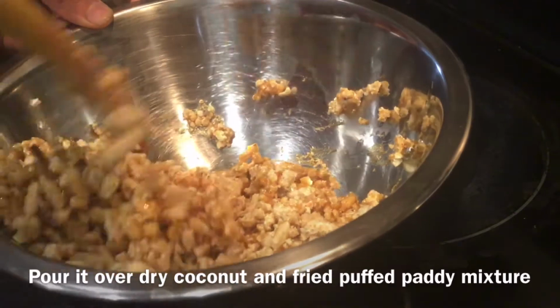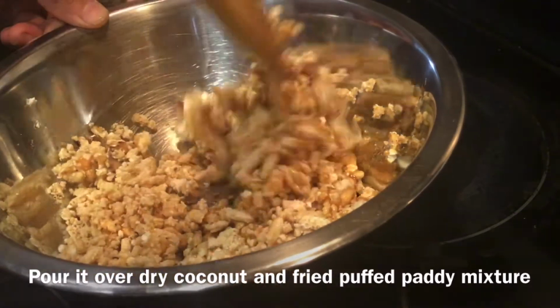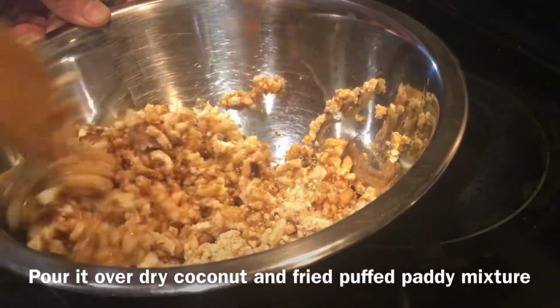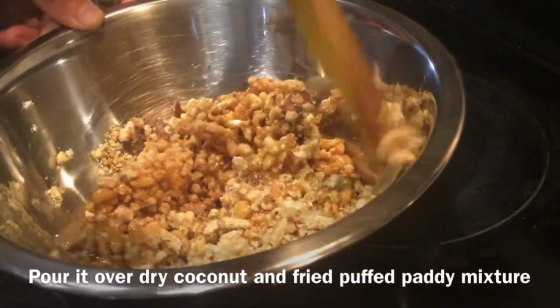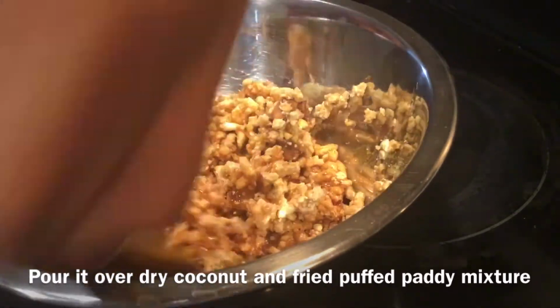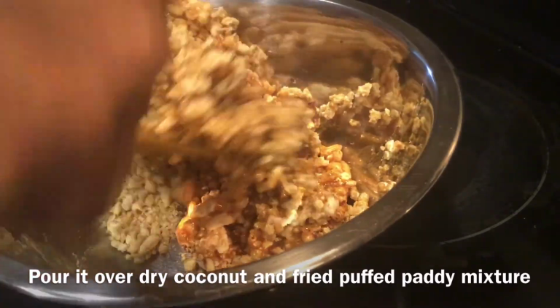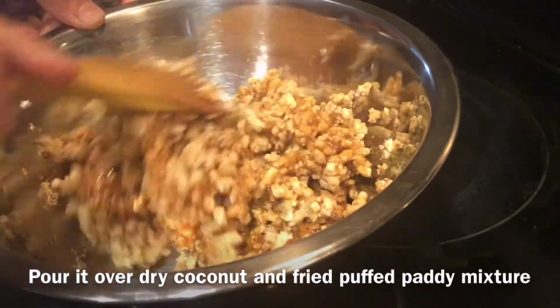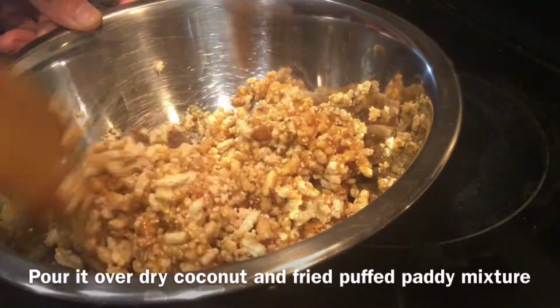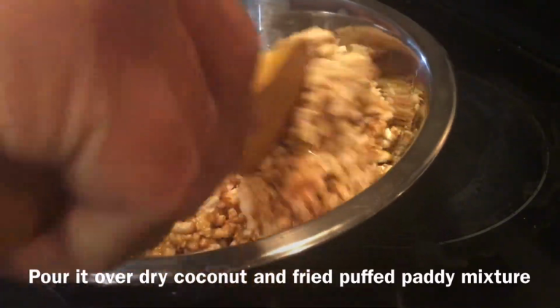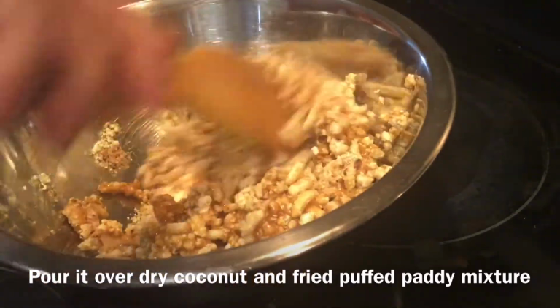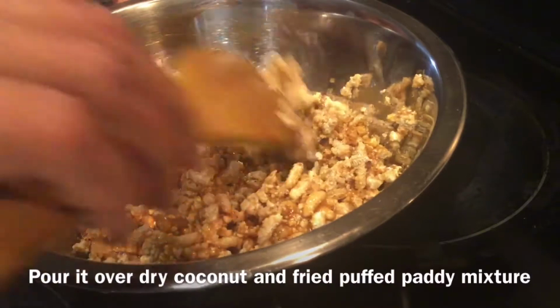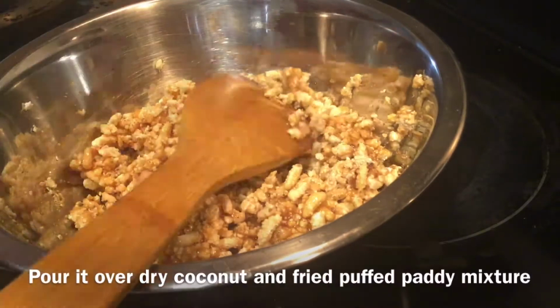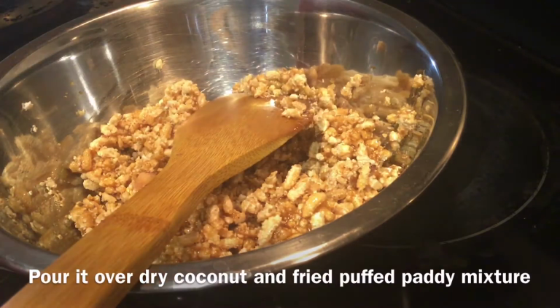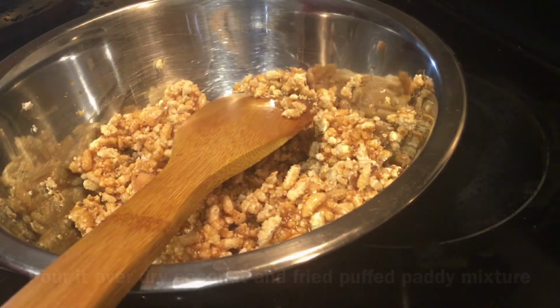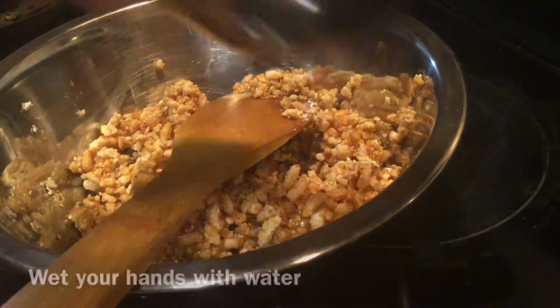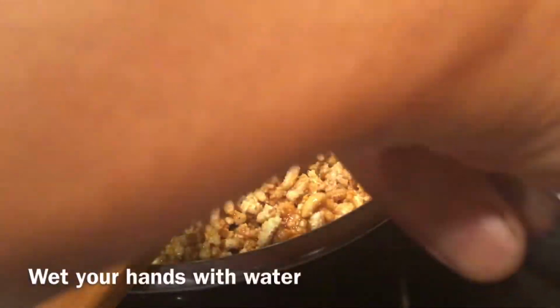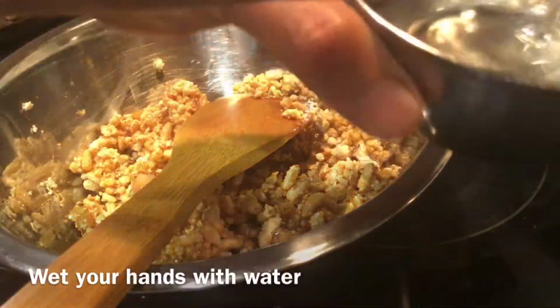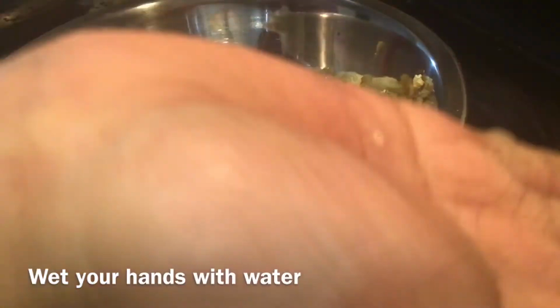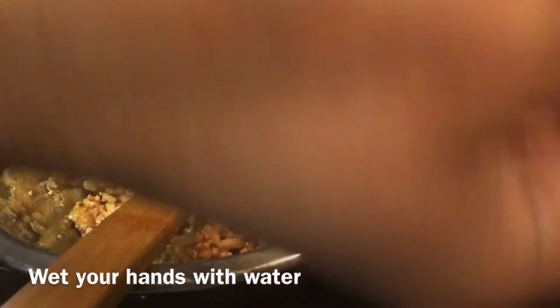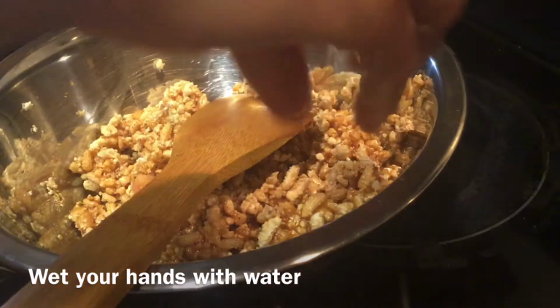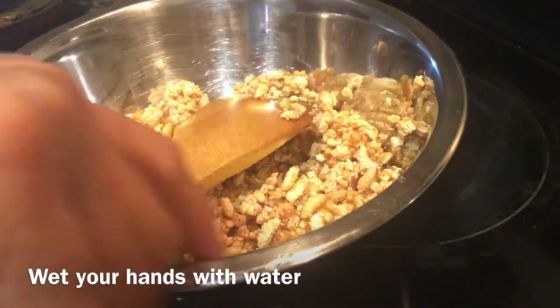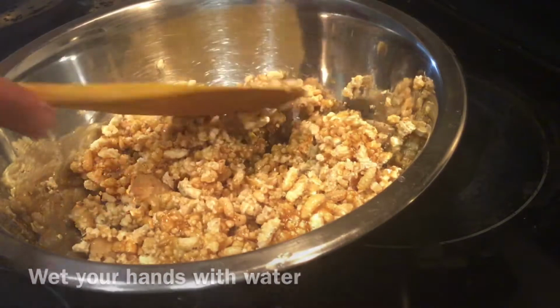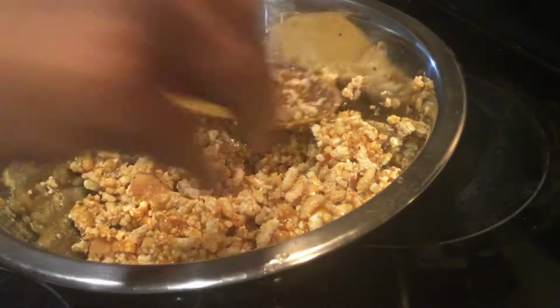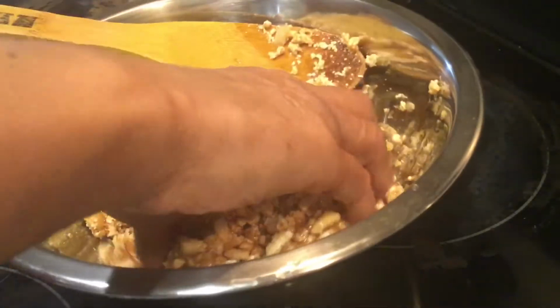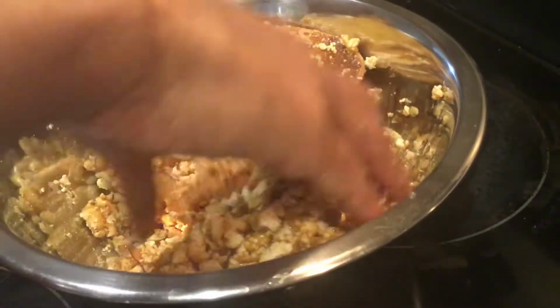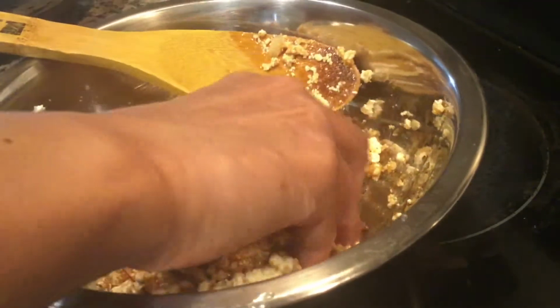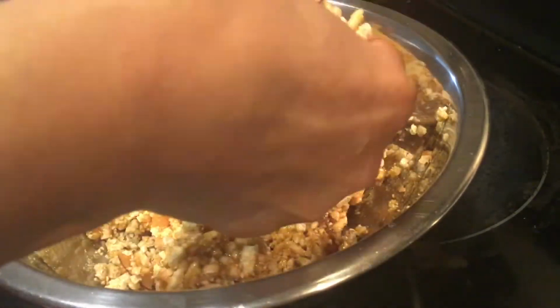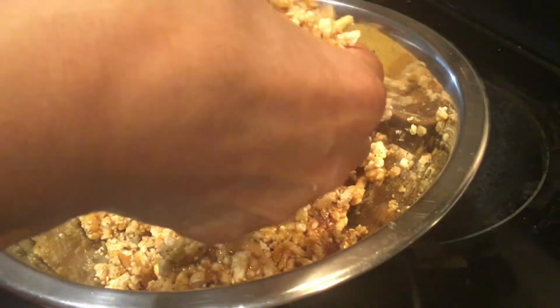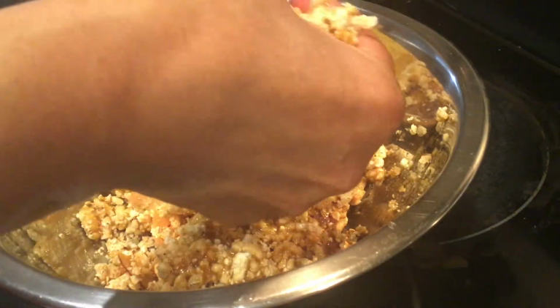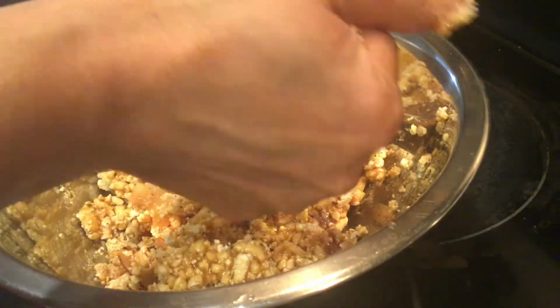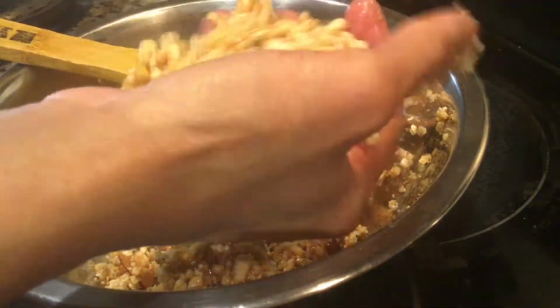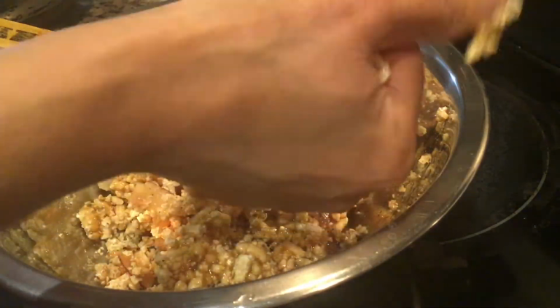If you are making in large quantity, just make in batches so it will be easy for you to shape the ladus. Now wet your hands with water and you can easily shape the ladus like this.